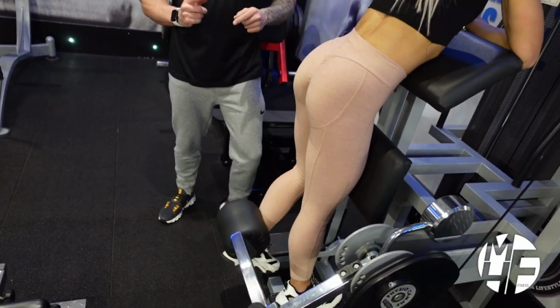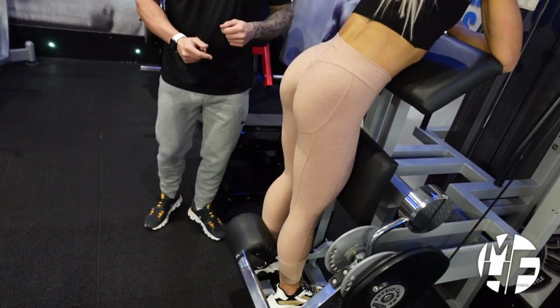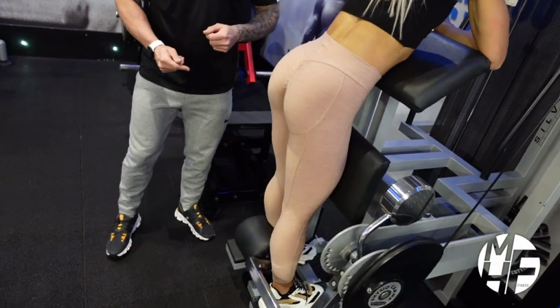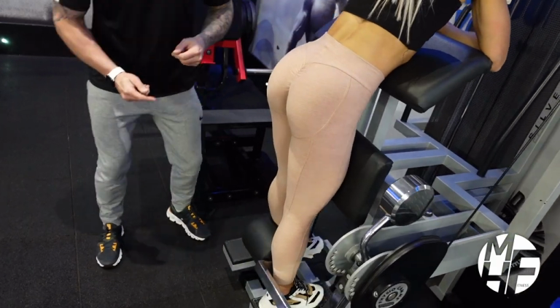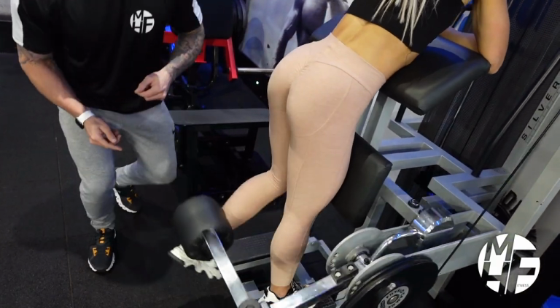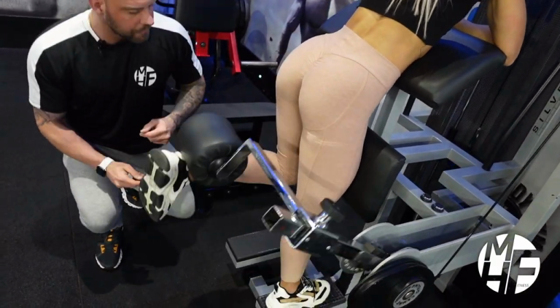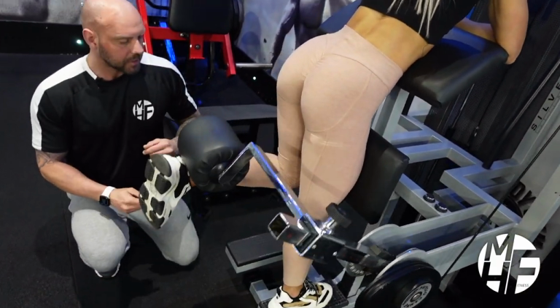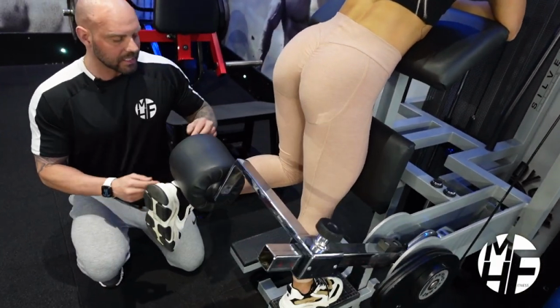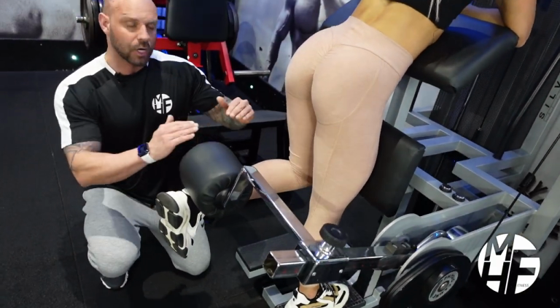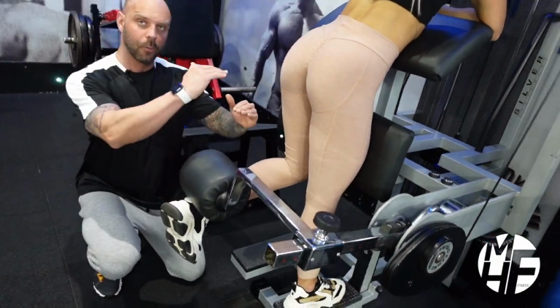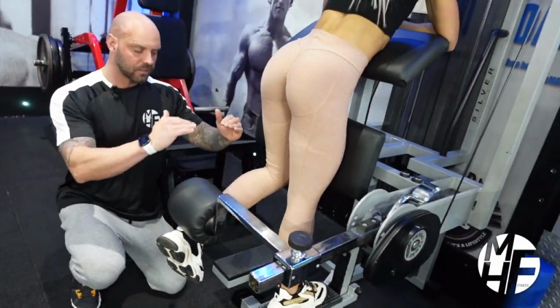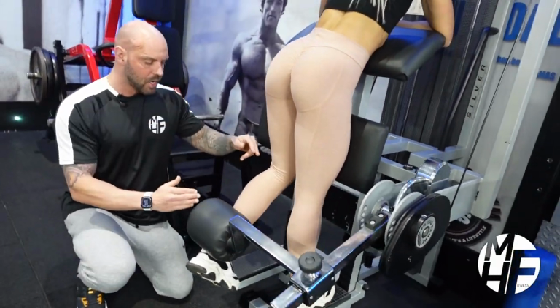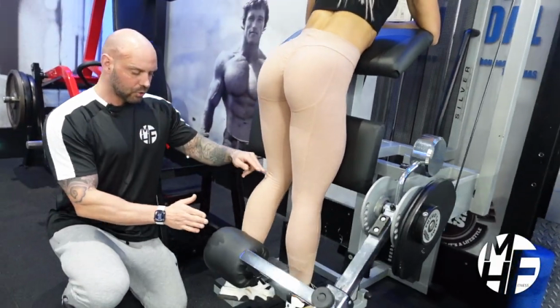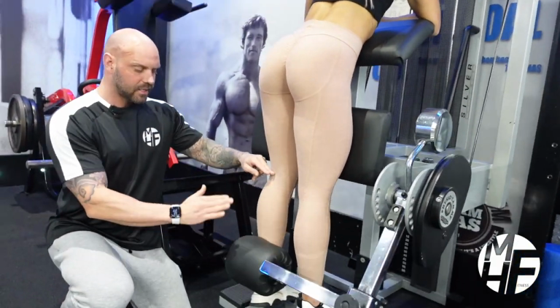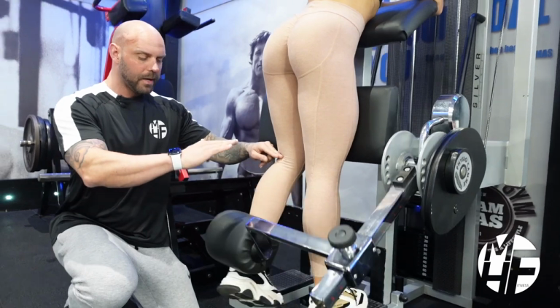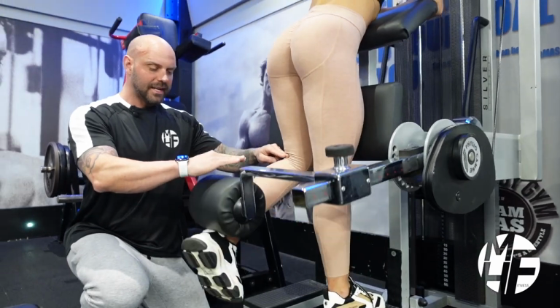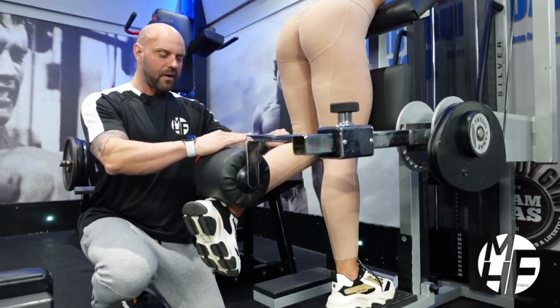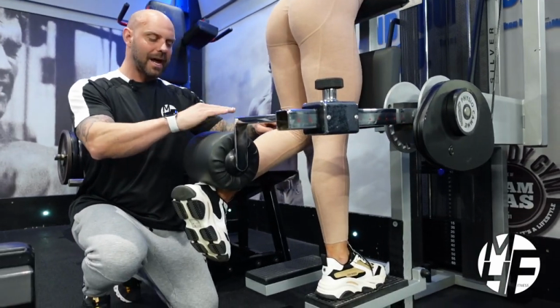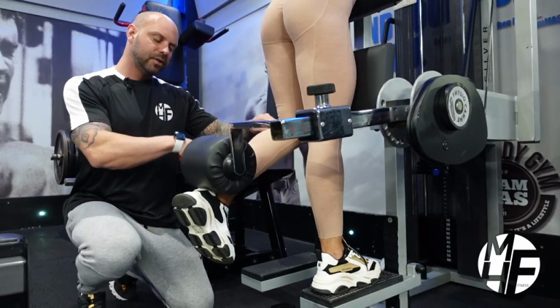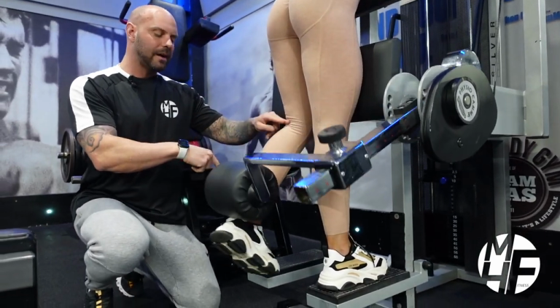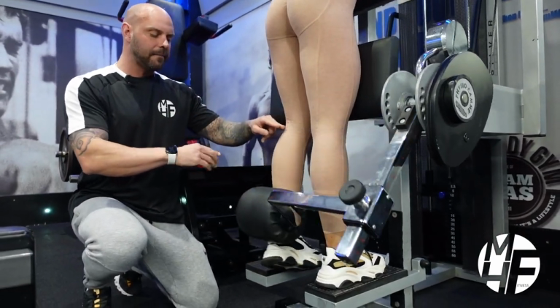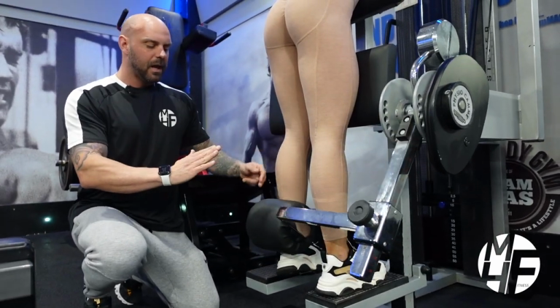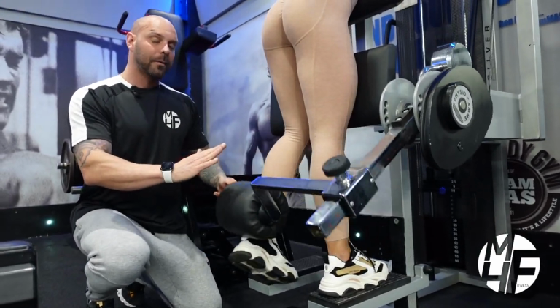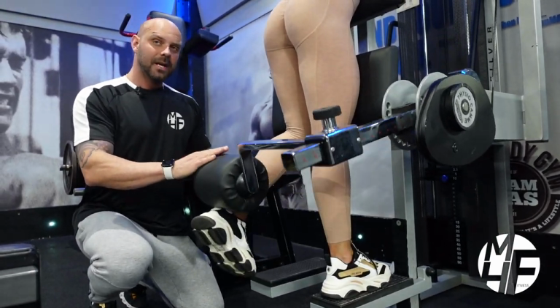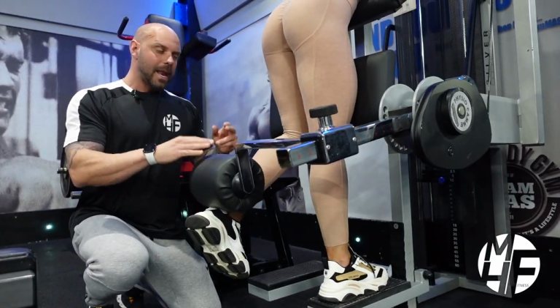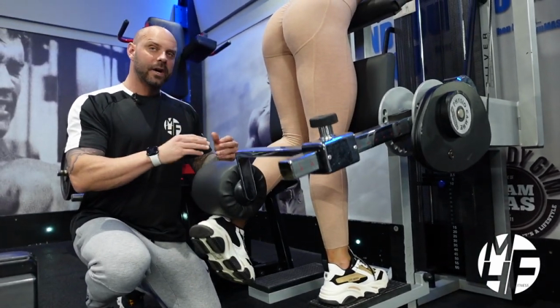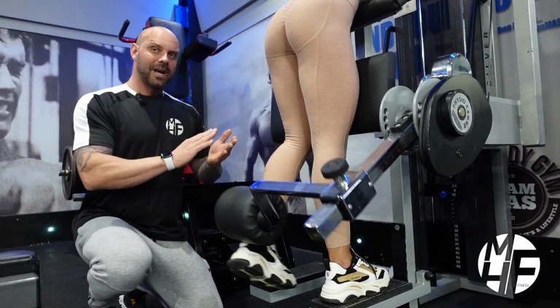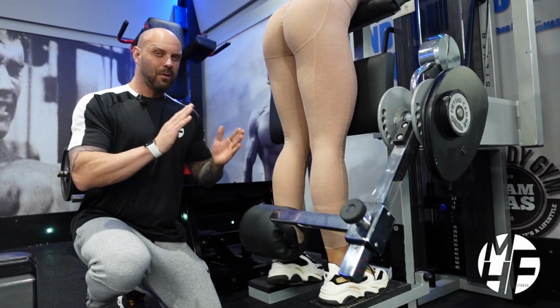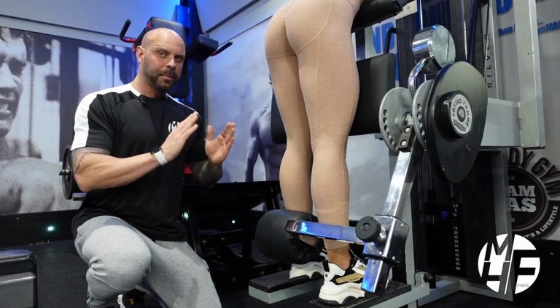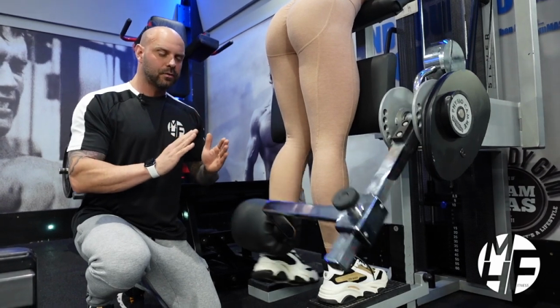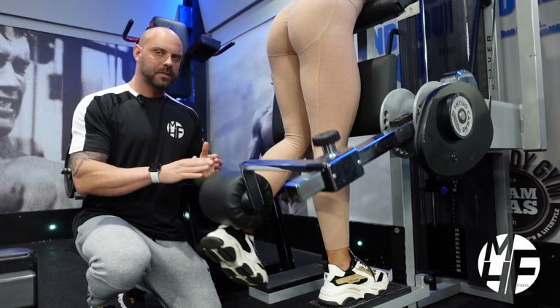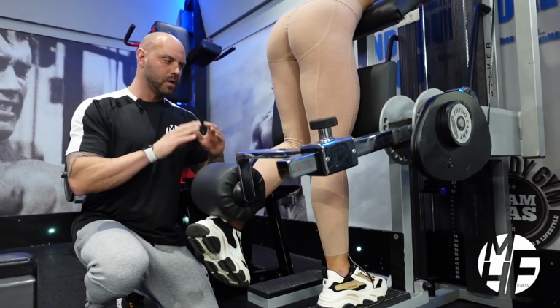If she starts to tire, she can't get up quite as far. She'll take it to the bottom and bring it up as far as she can, then return back down and back up again. That's a way to get out a couple of extra reps when you're really fatigued on your hamstrings.